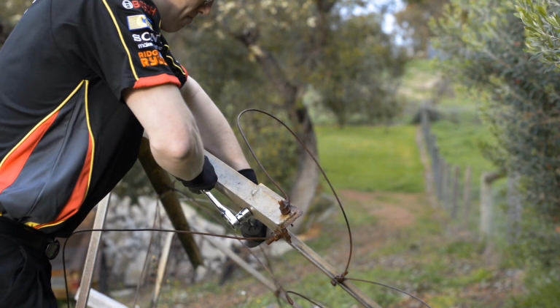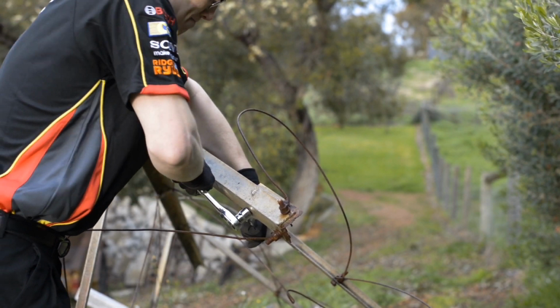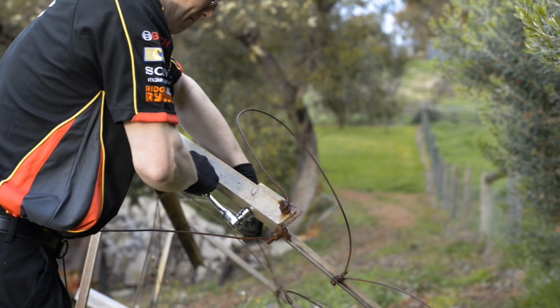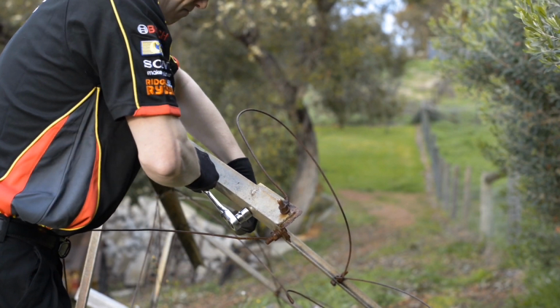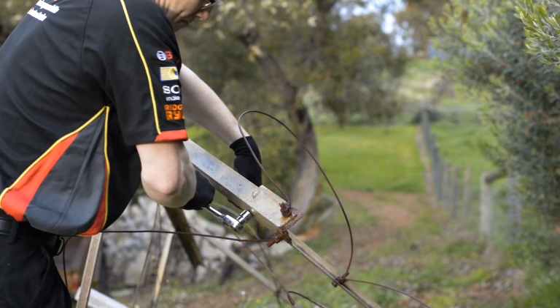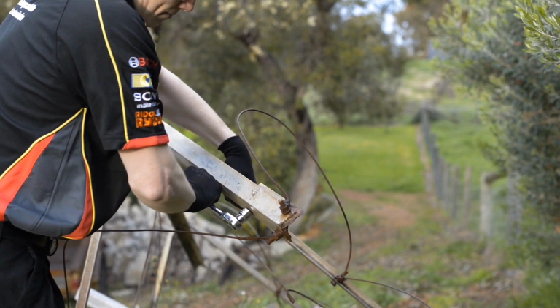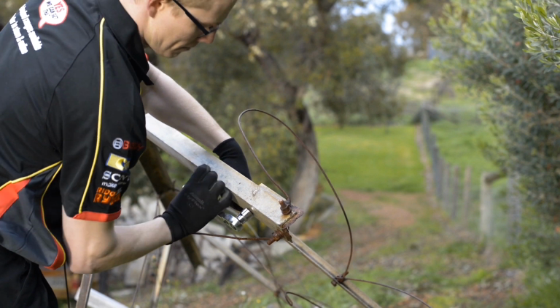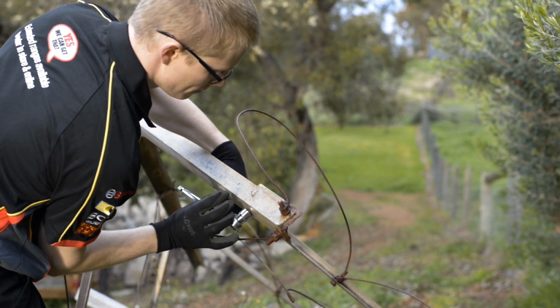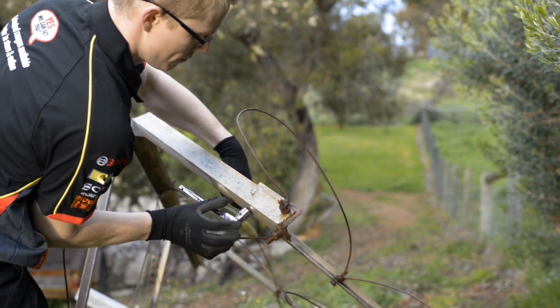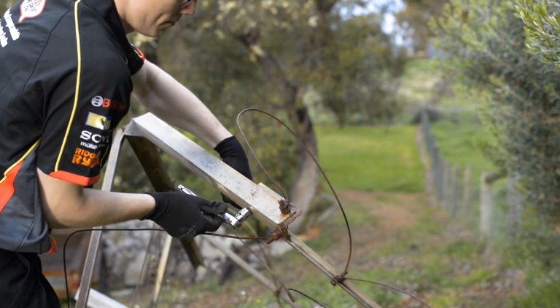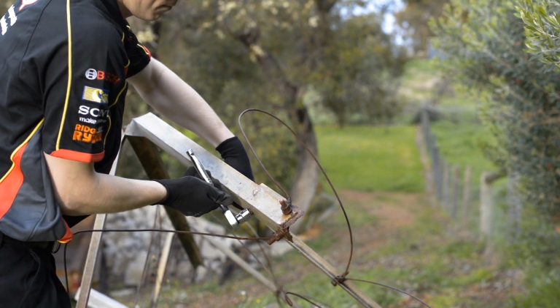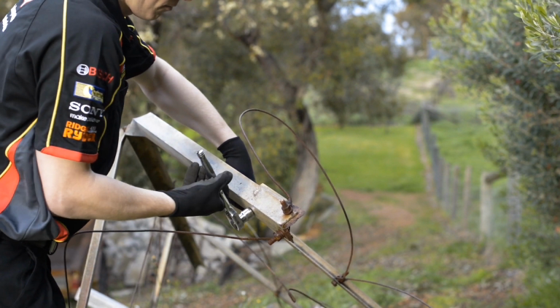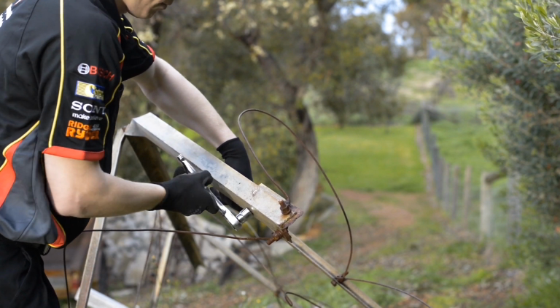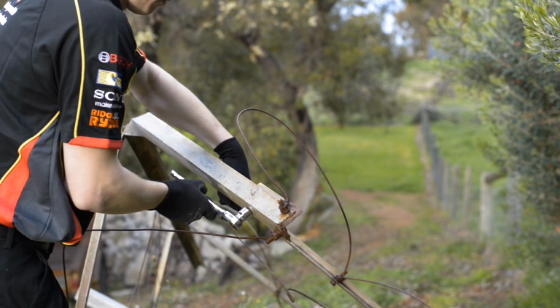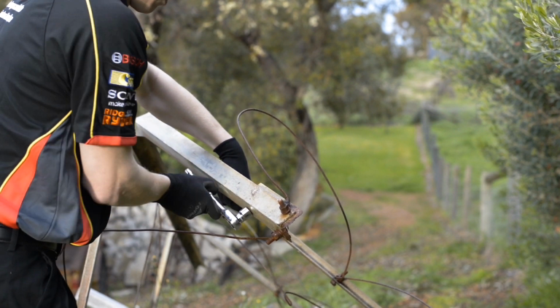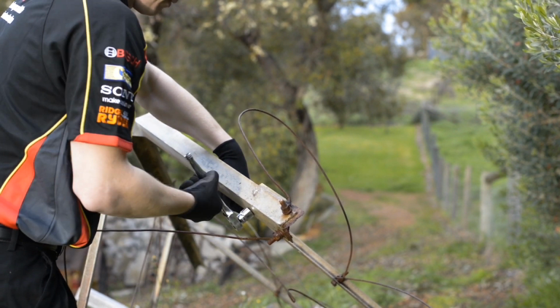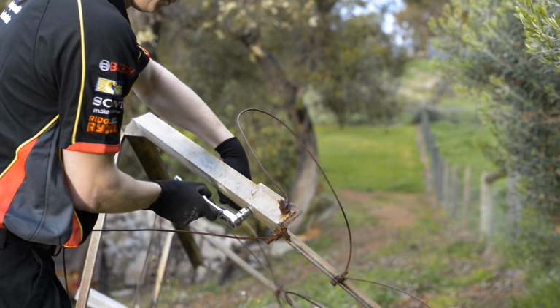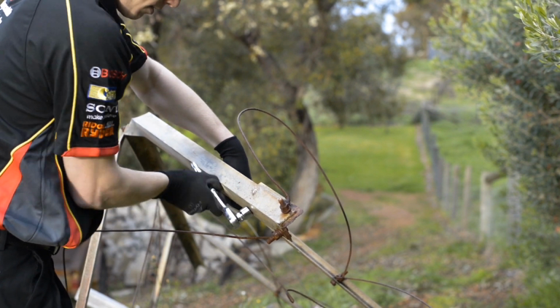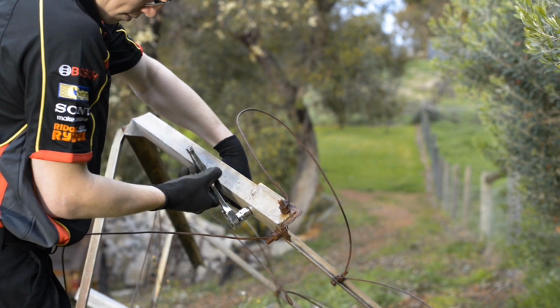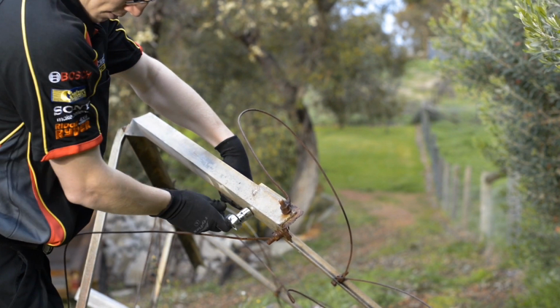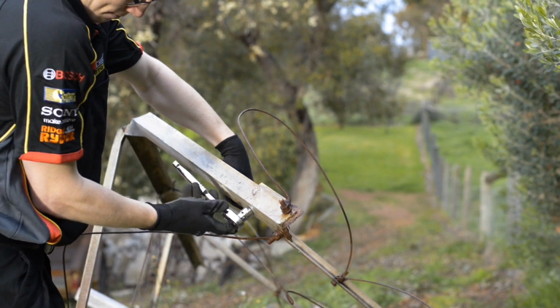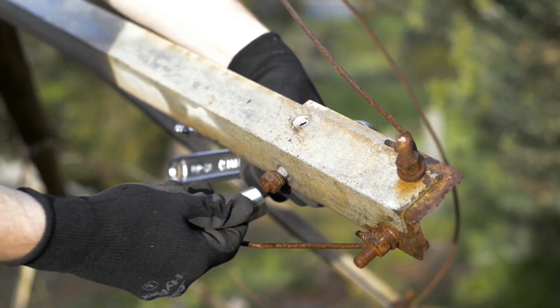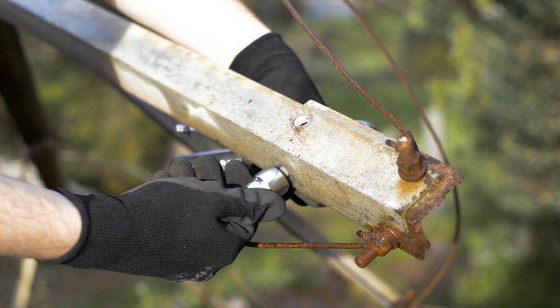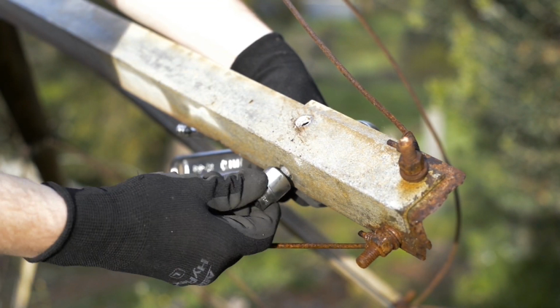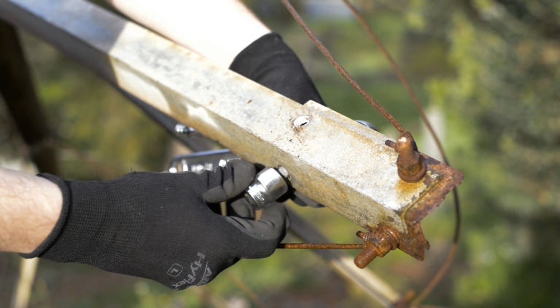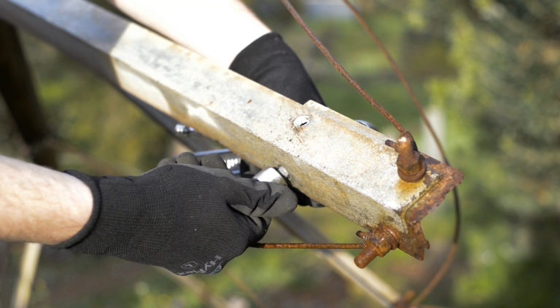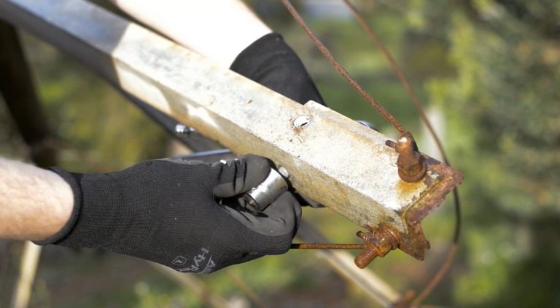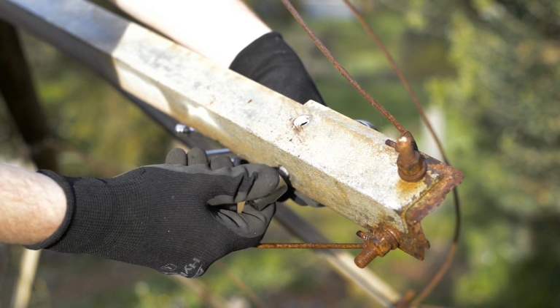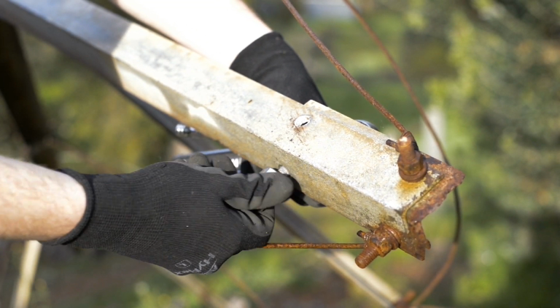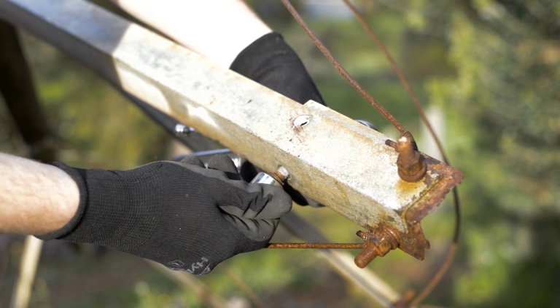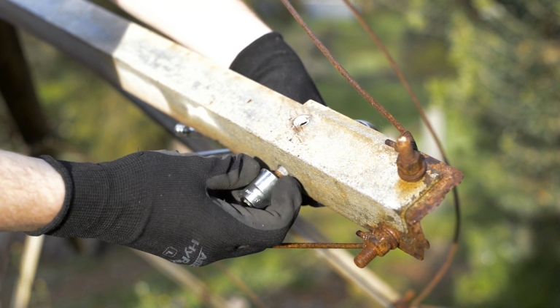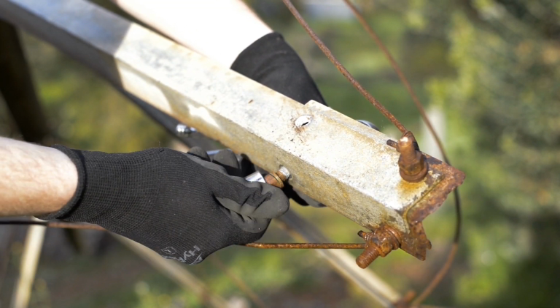The process is the same for a rusty fastener, although use of a regular socket or spanner should be avoided, with the bolt extractor being used first up. A squirt of penetrating spray such as WD-40 will help the process along.